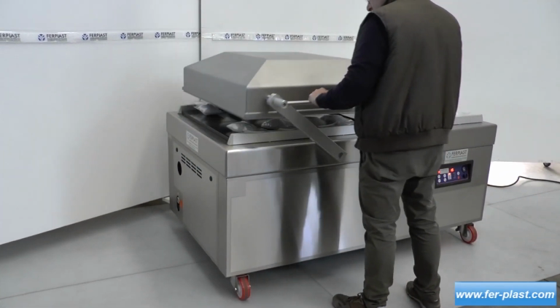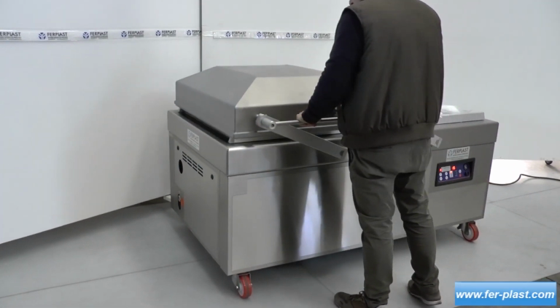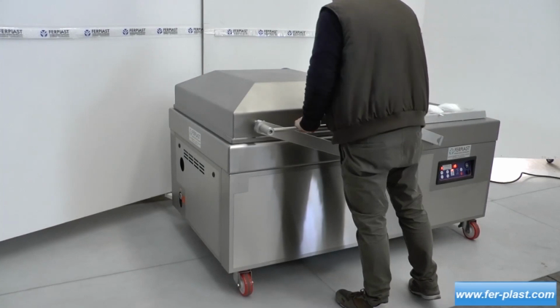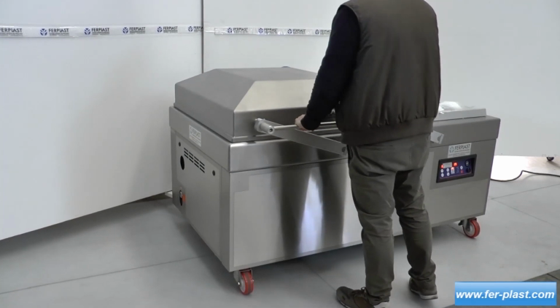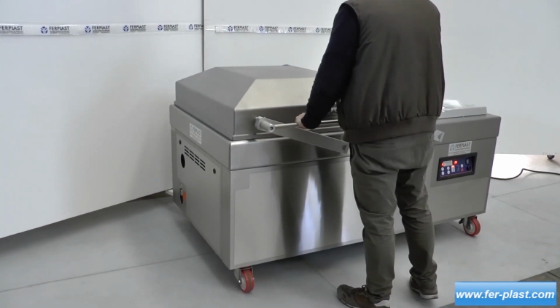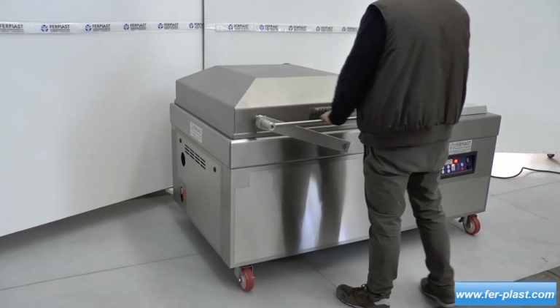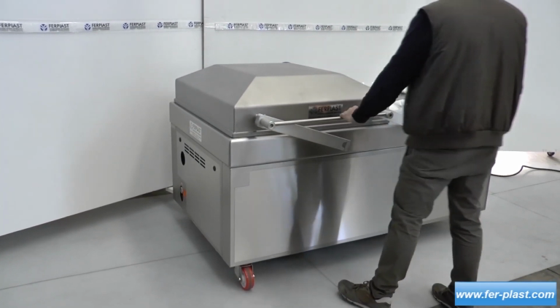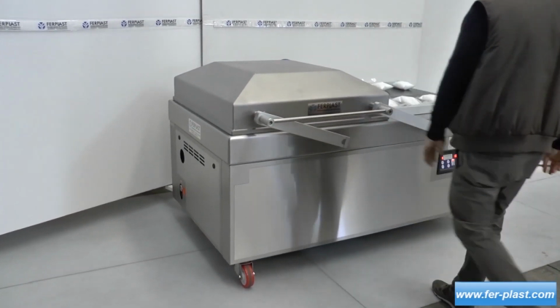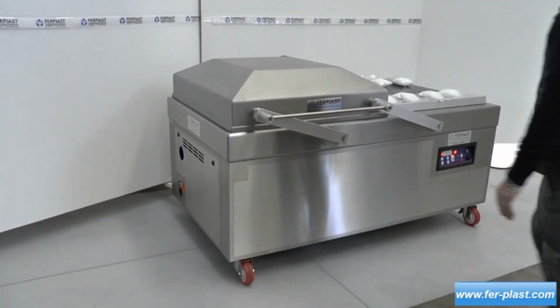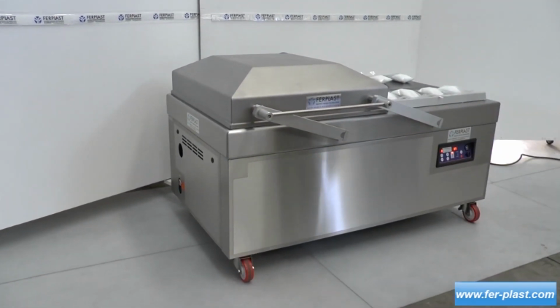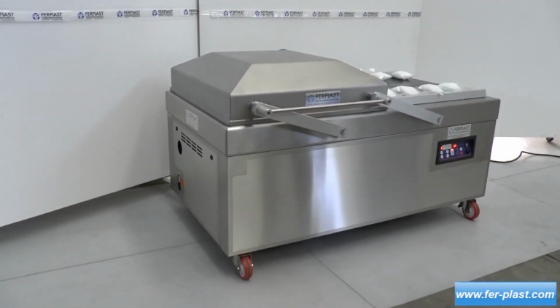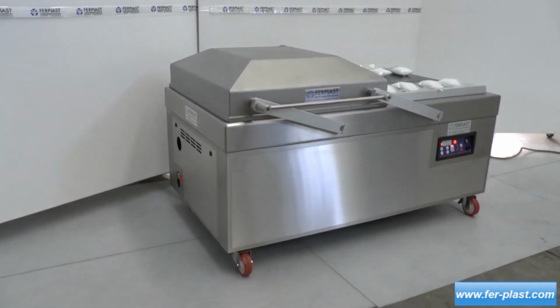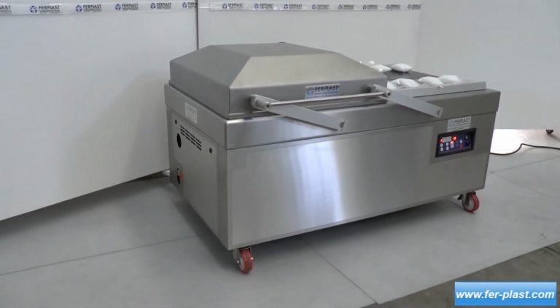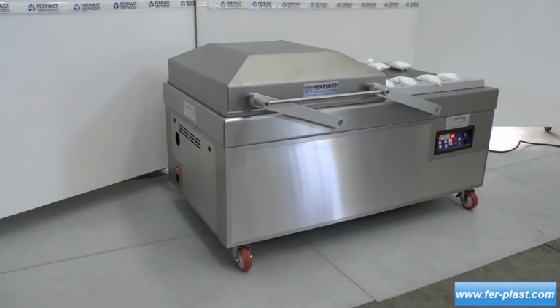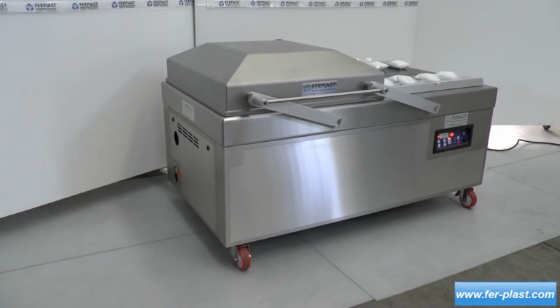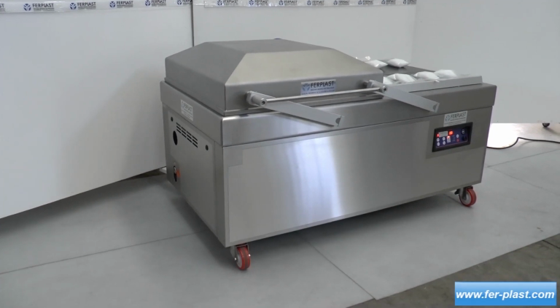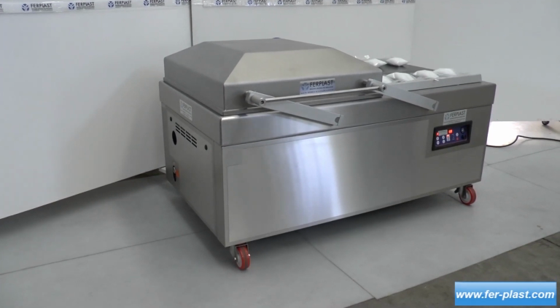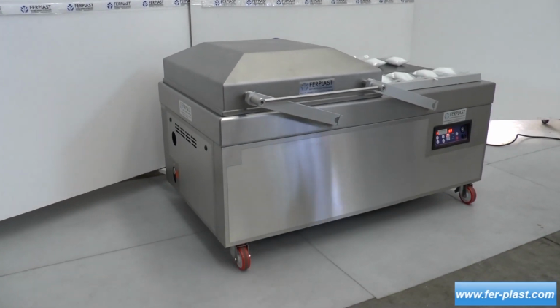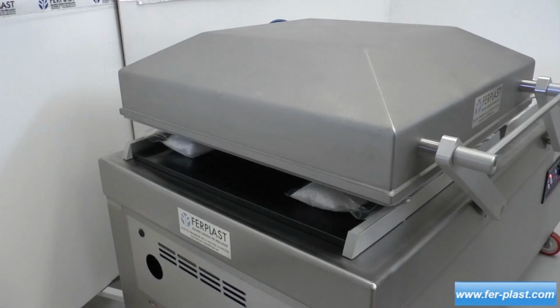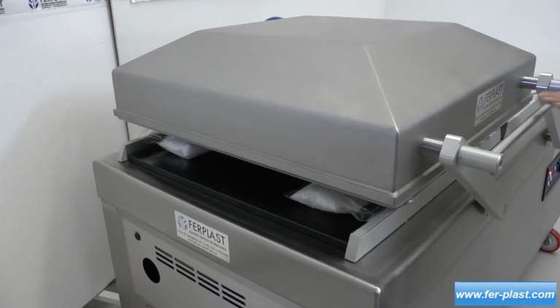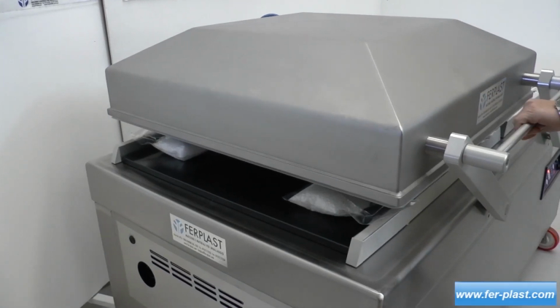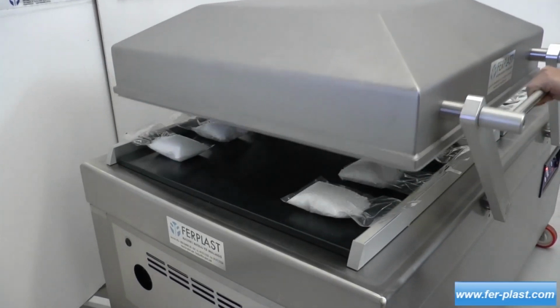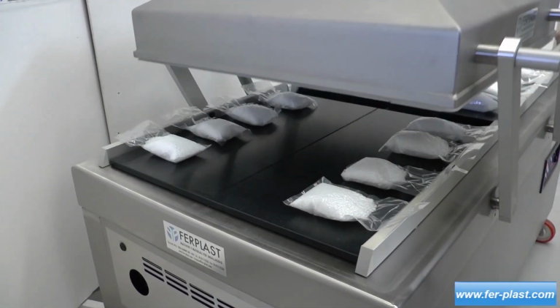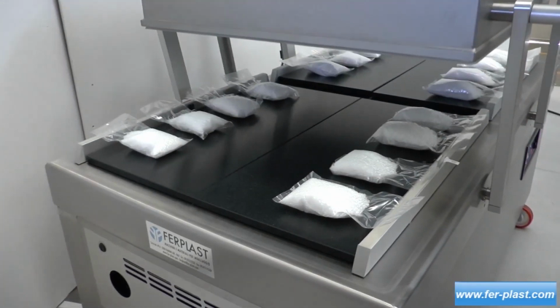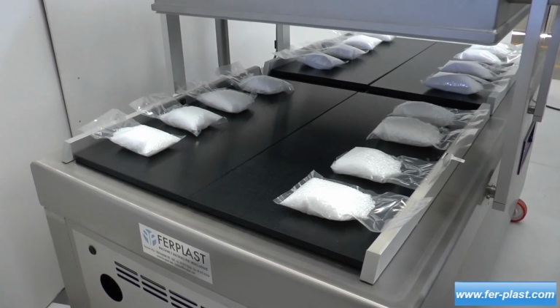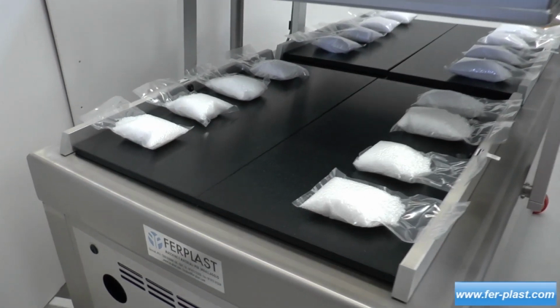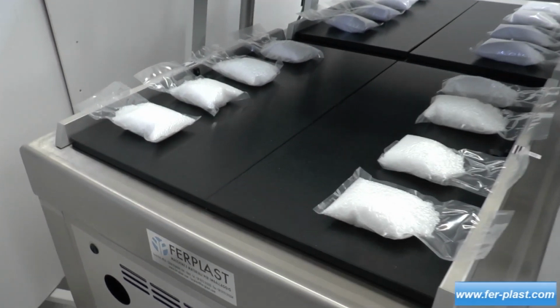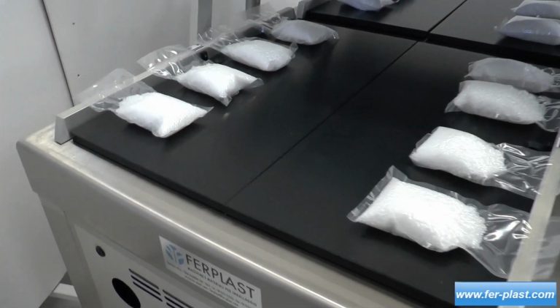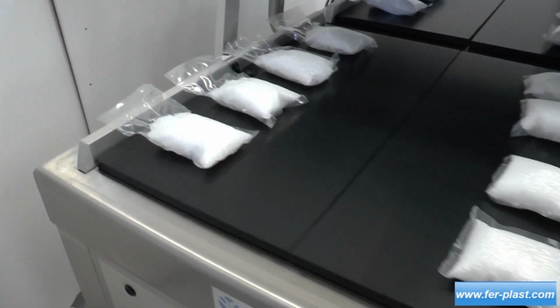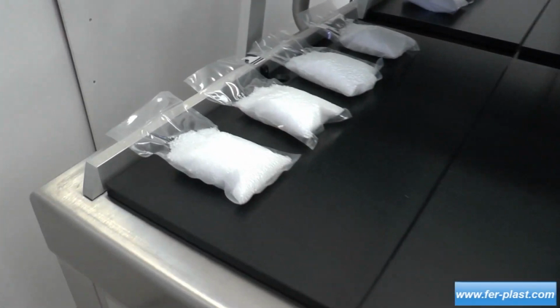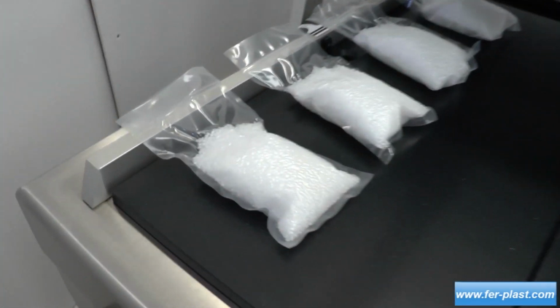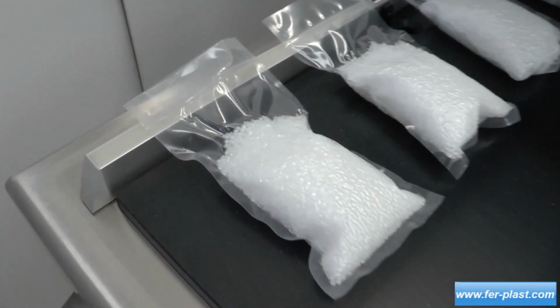The swing machine allows for time saving, as the machine performs the vacuum on one side while the operator can place the product on the free station. The double bell machine, on the other hand, allows for vacuuming multiple packages at once, as both parts perform the vacuum simultaneously.